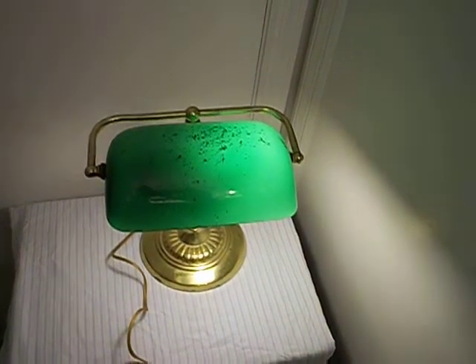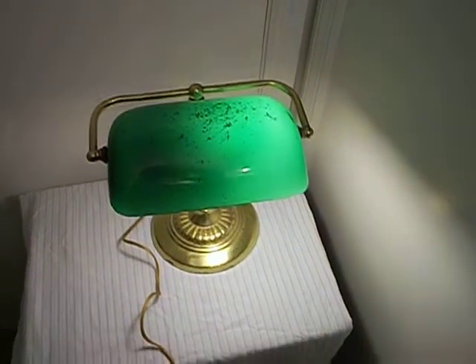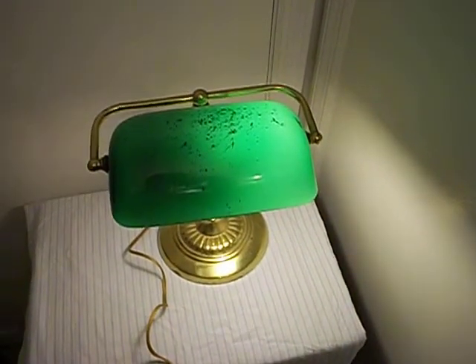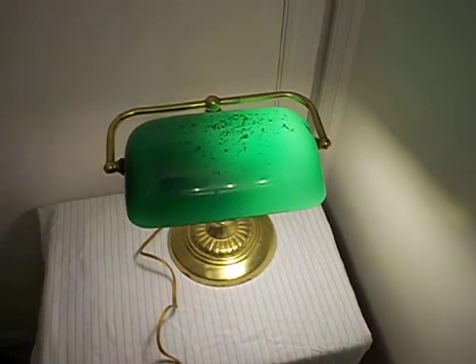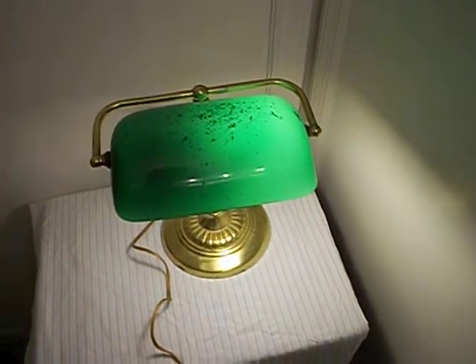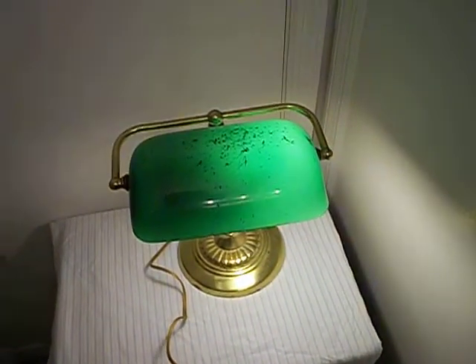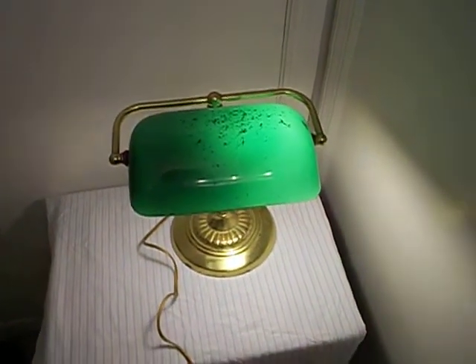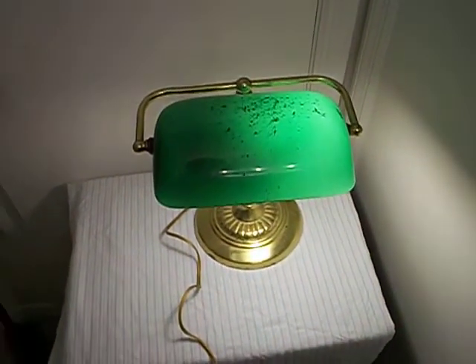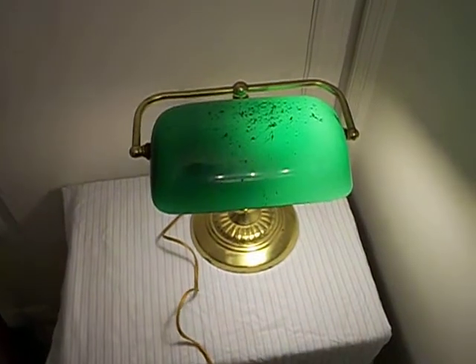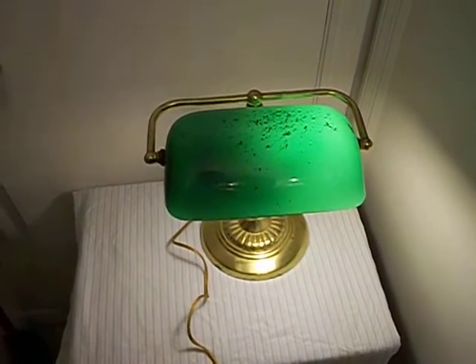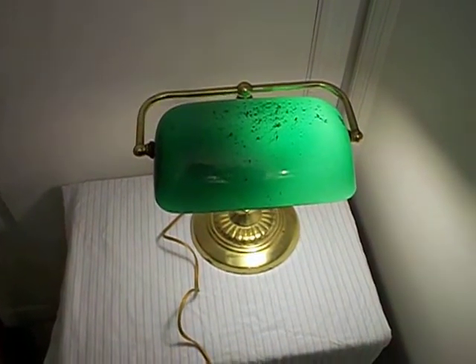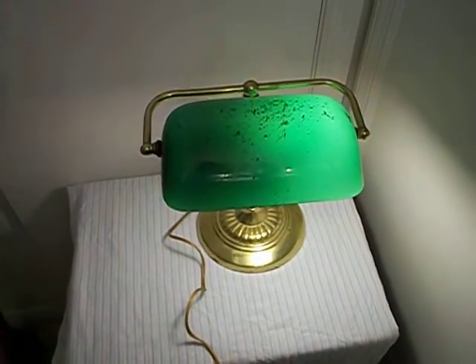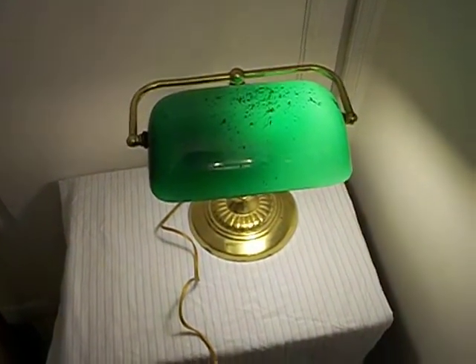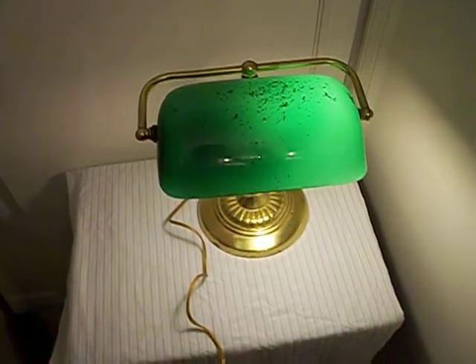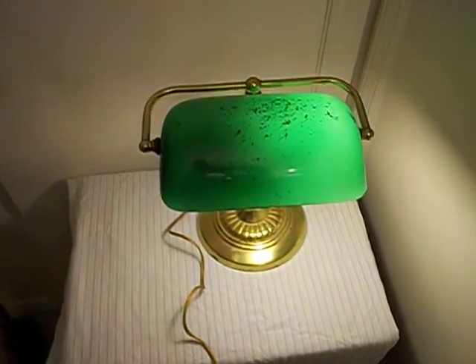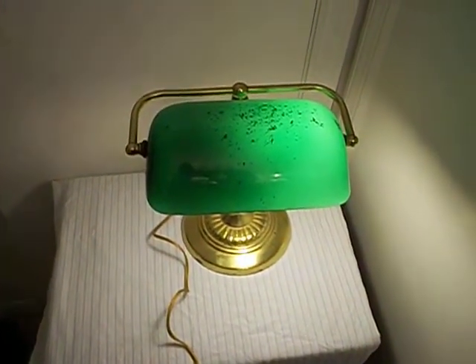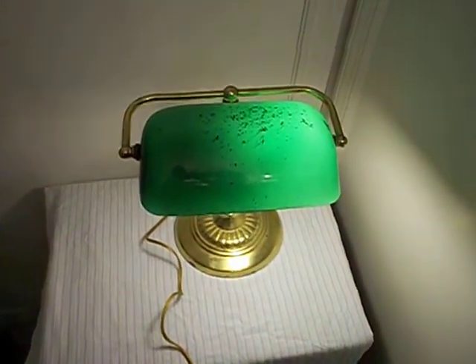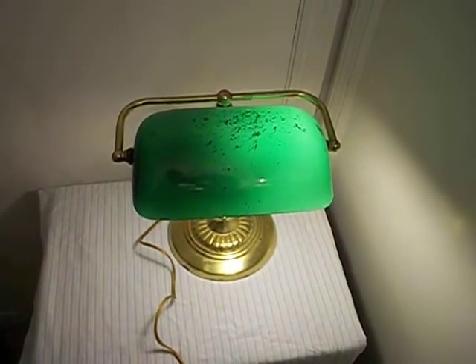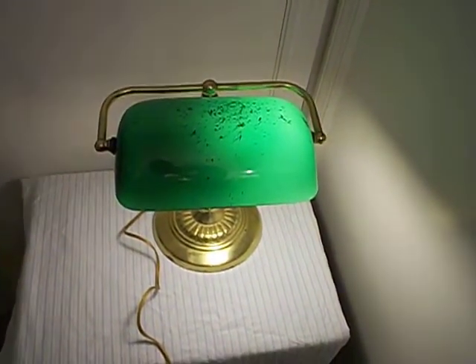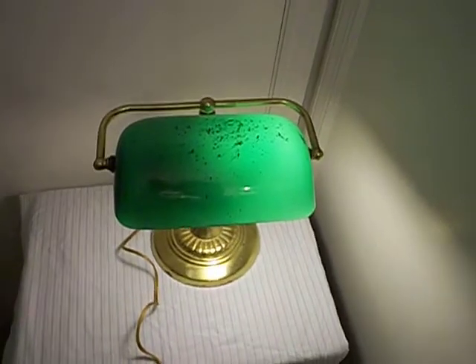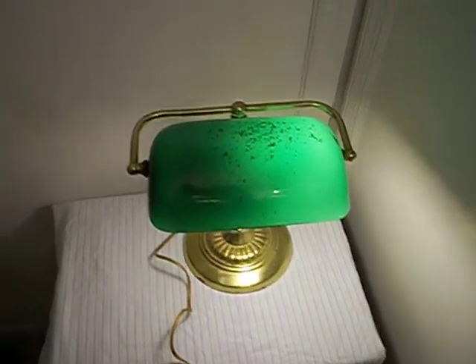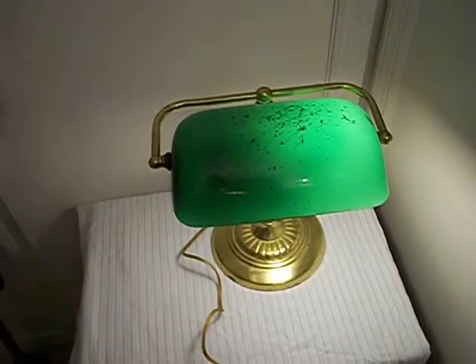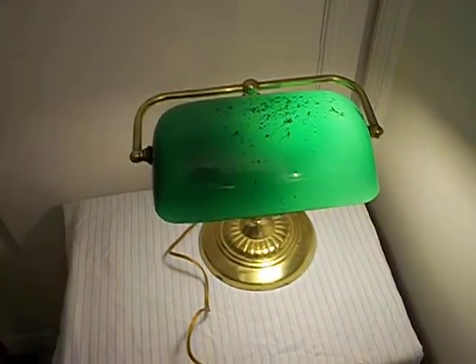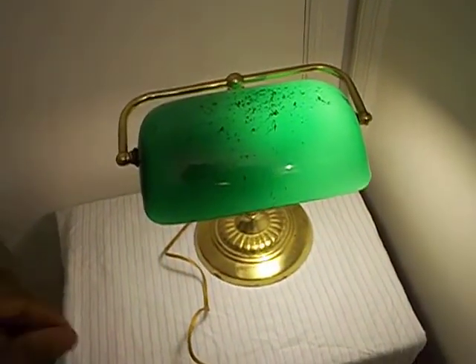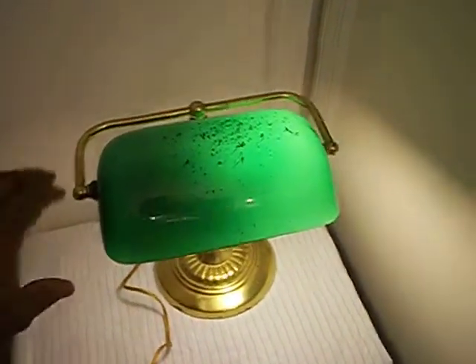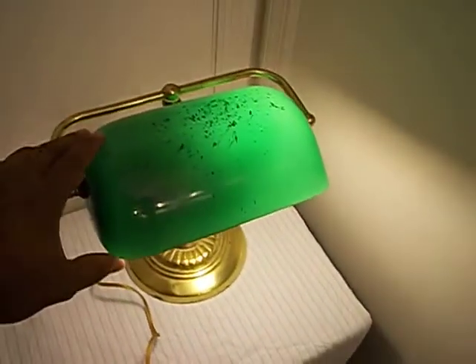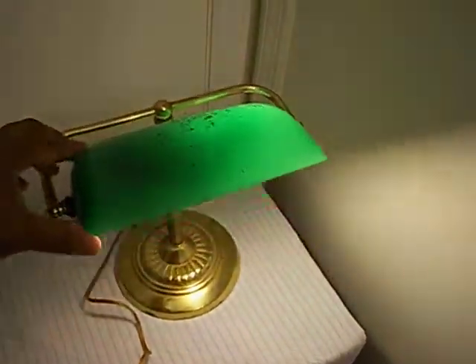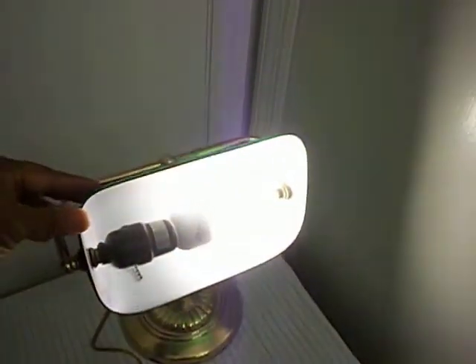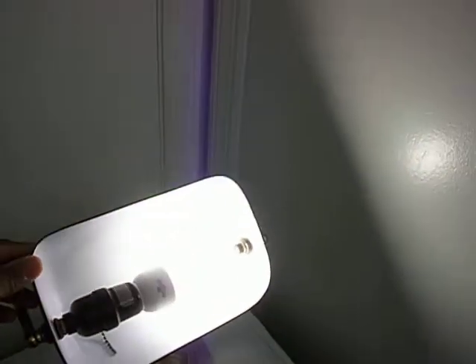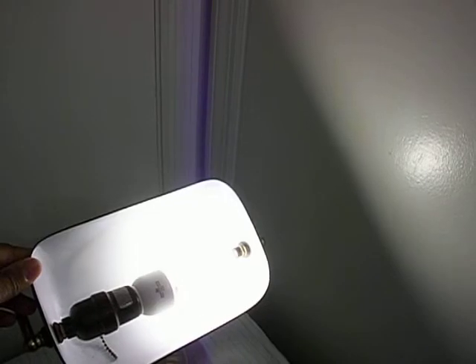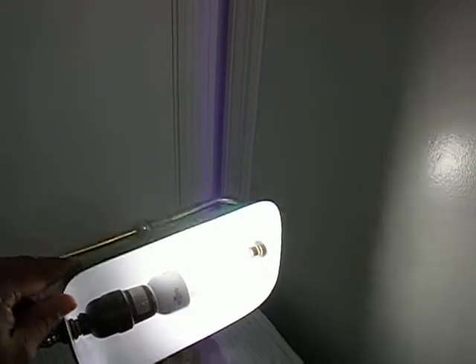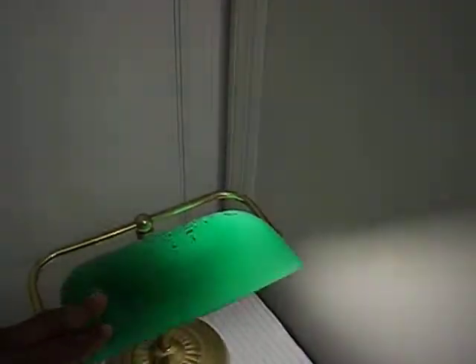Well, hello once again. Here we are with our green lampshade lamp that we have for sale on Craigslist. As you can see, it is plugged up and it does work. The bulb is in there.